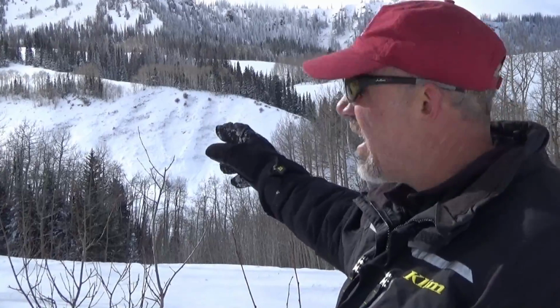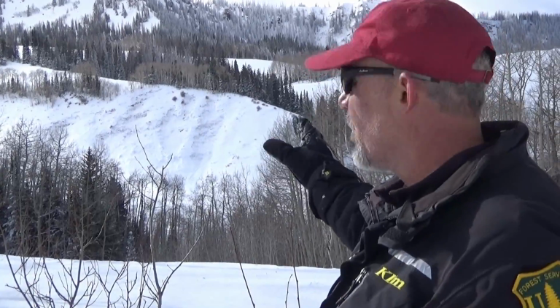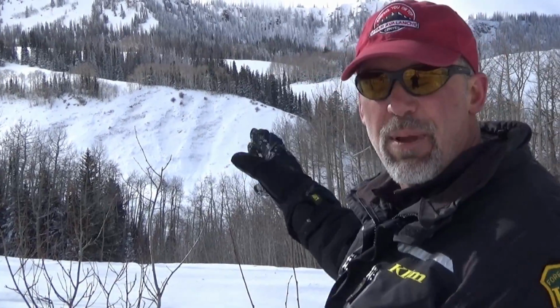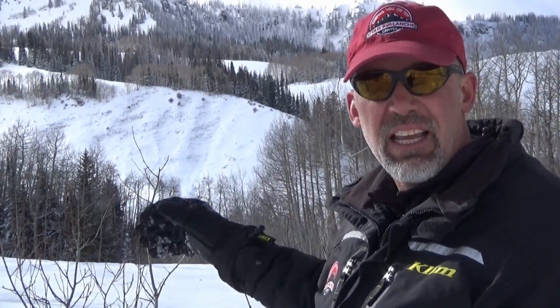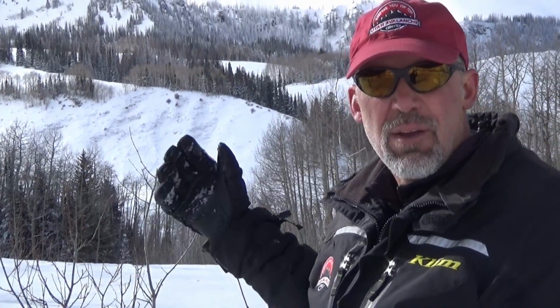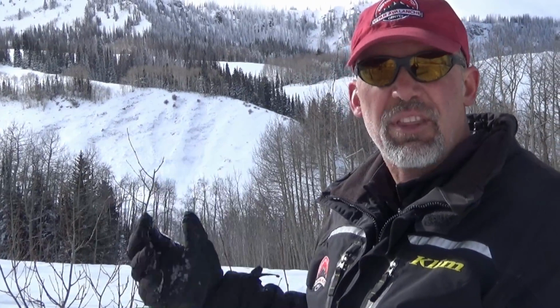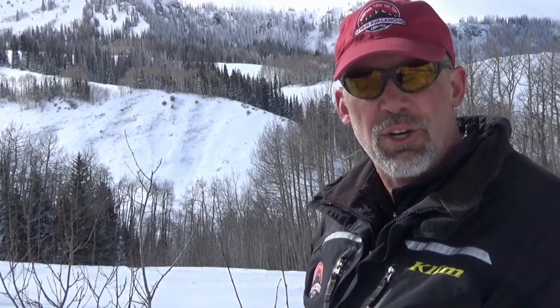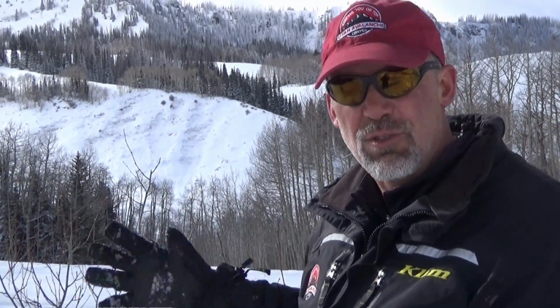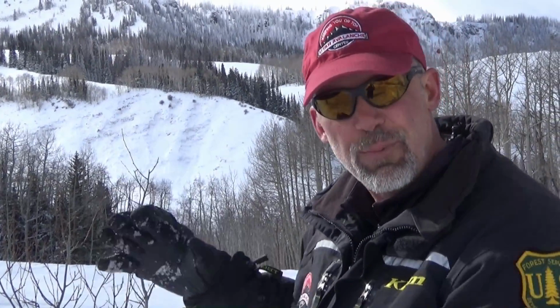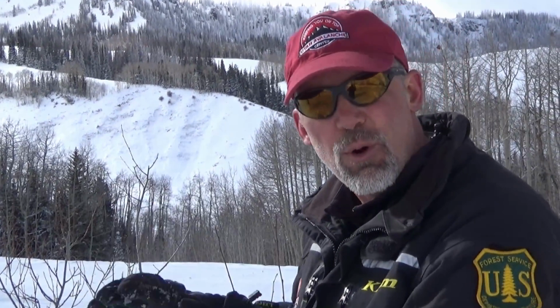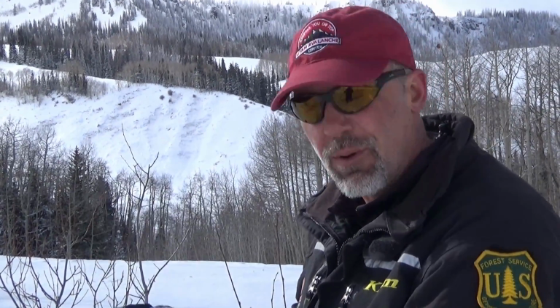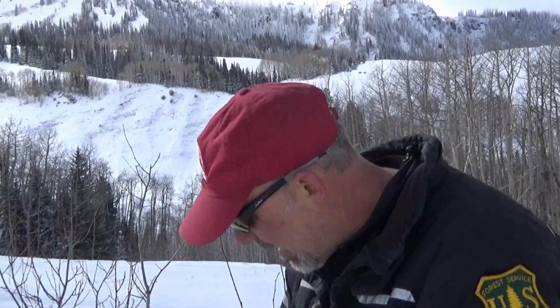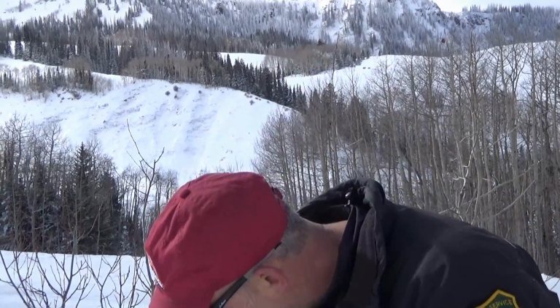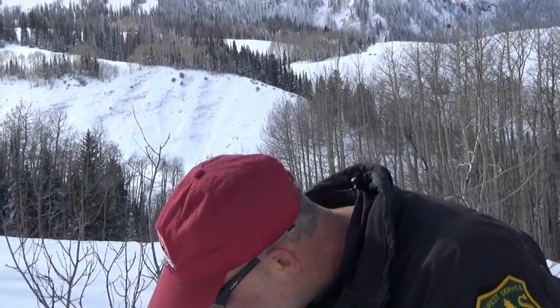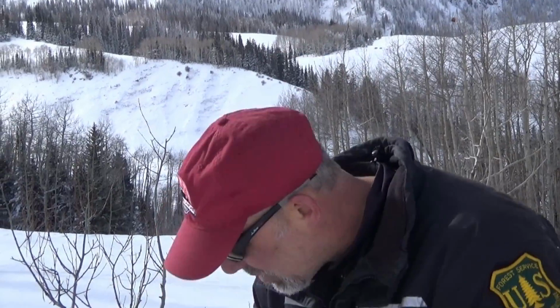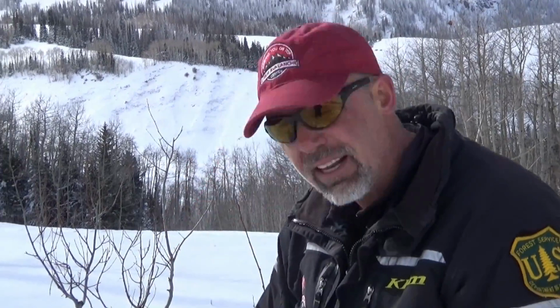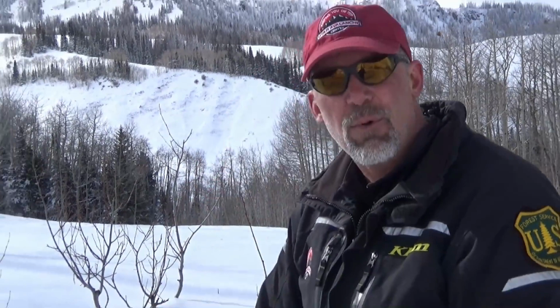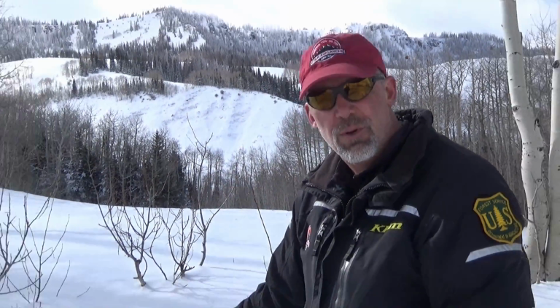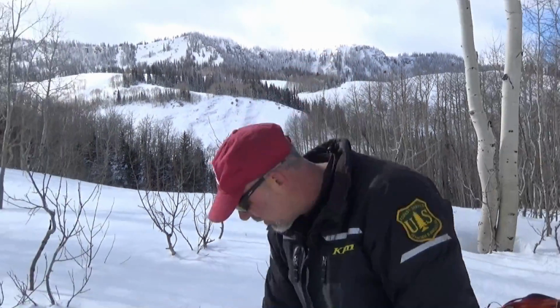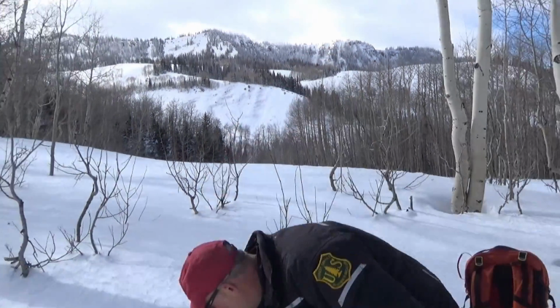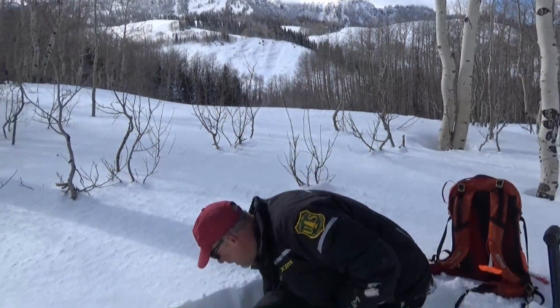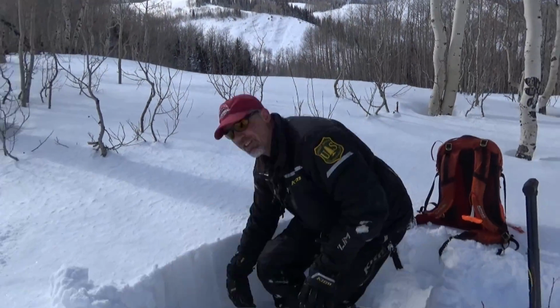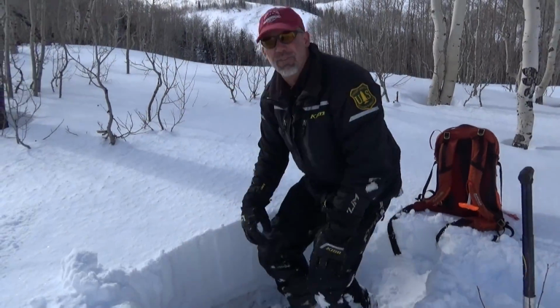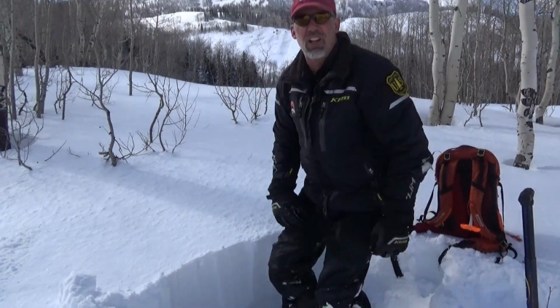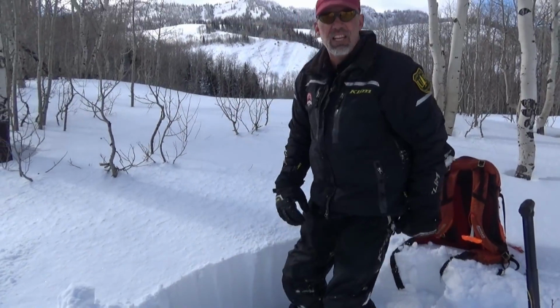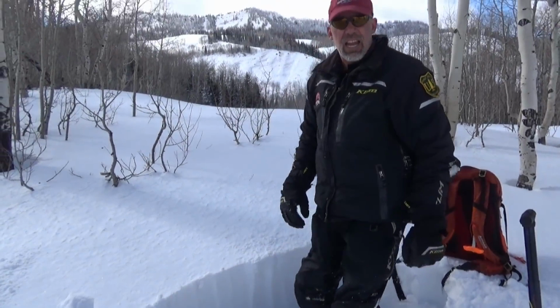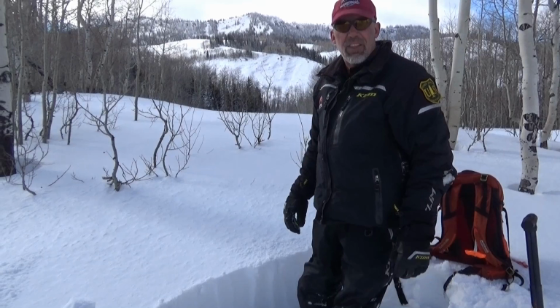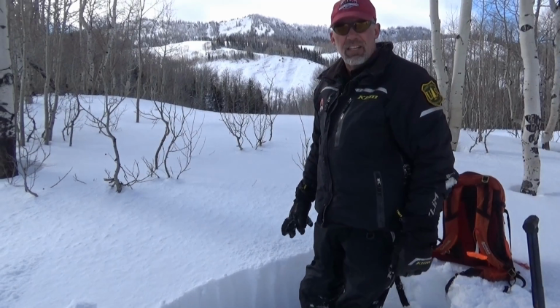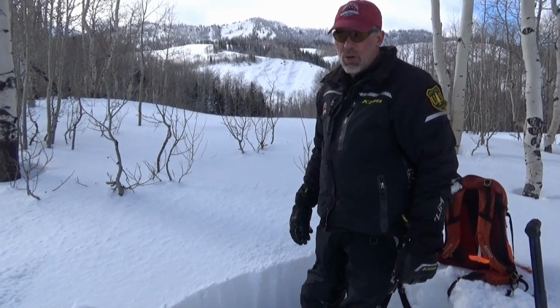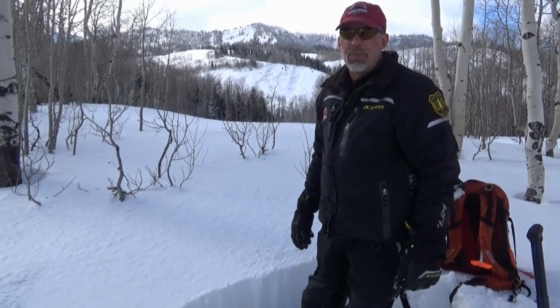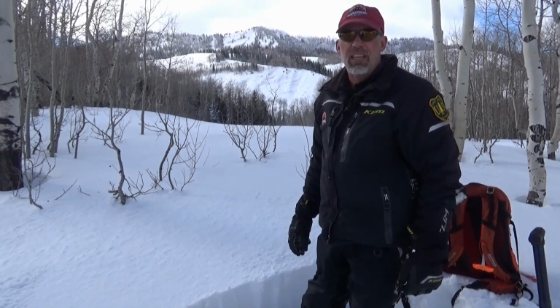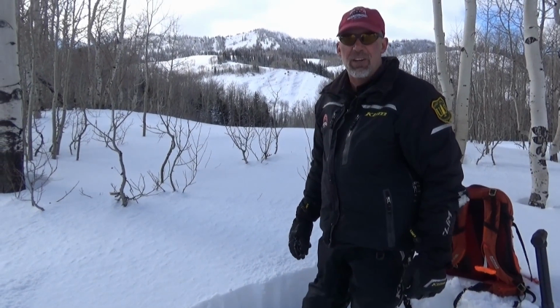Now these aren't real big, but the concern is once we put more snow on top of this — once we start laying that more snow down — these big layers are going to fail, and things are going to get worse before they get better.